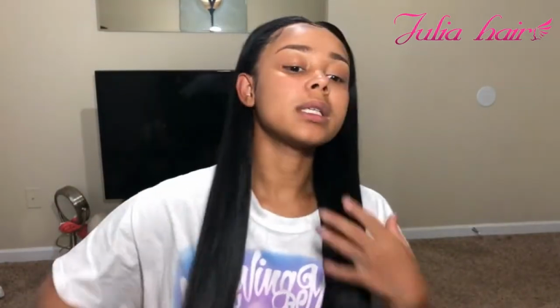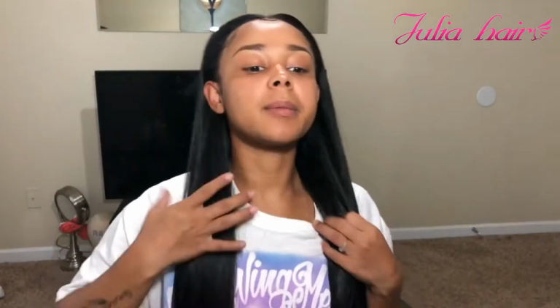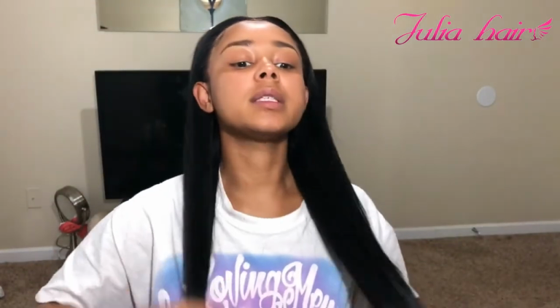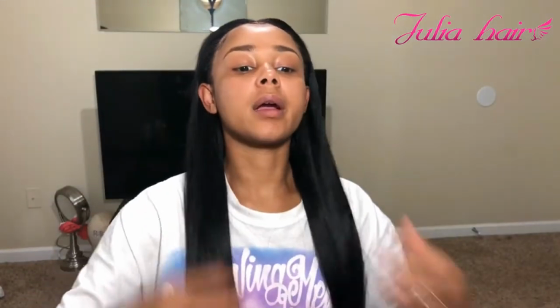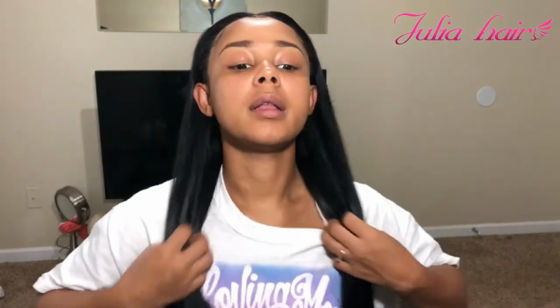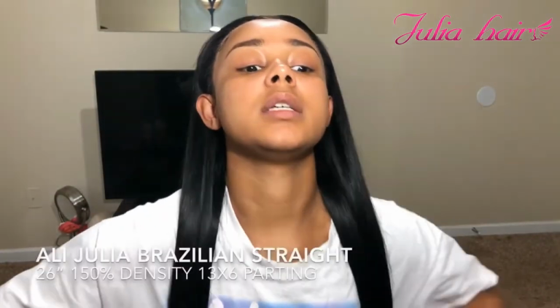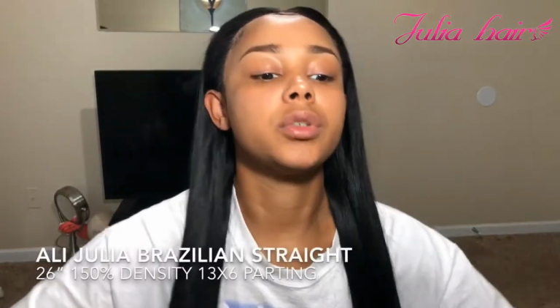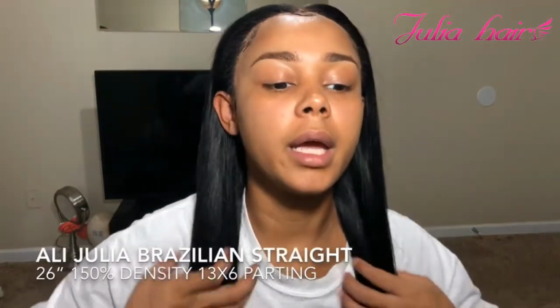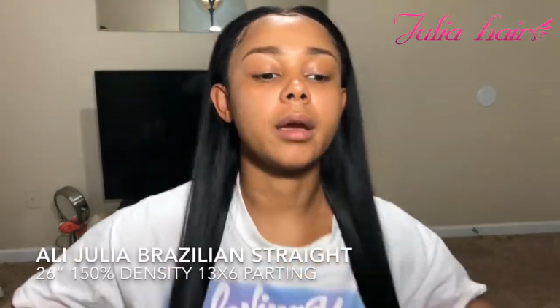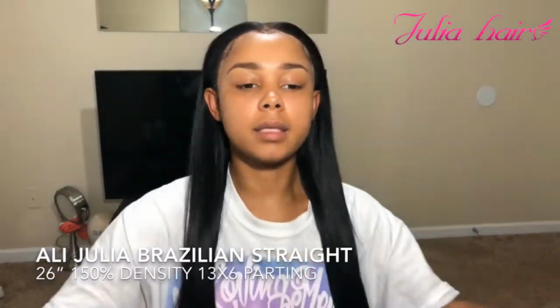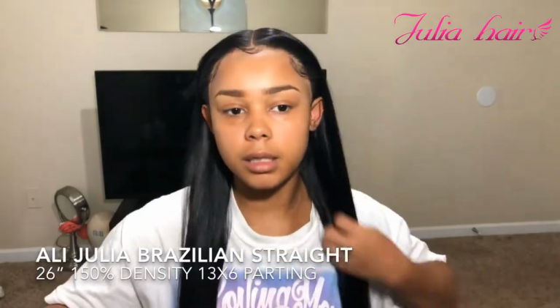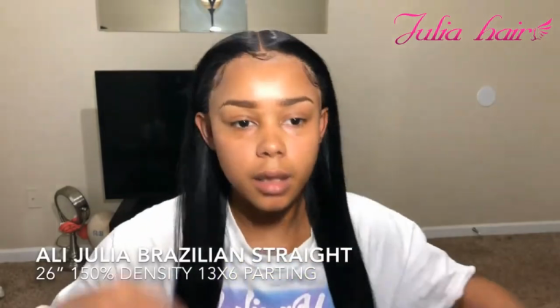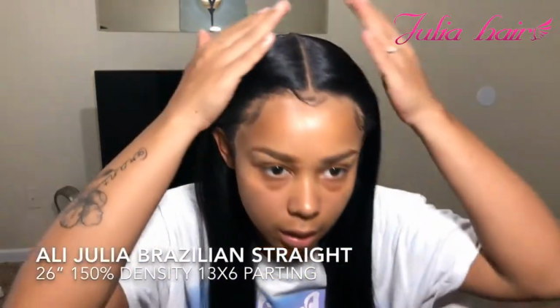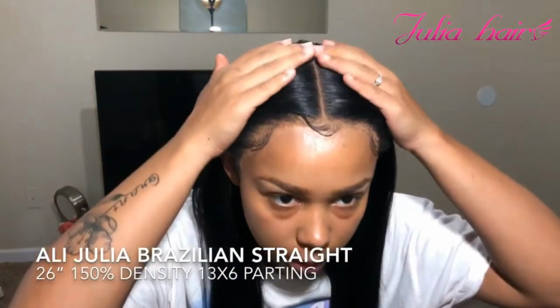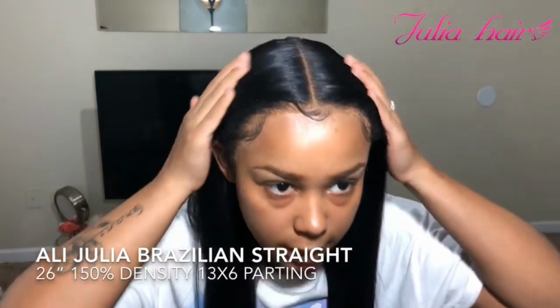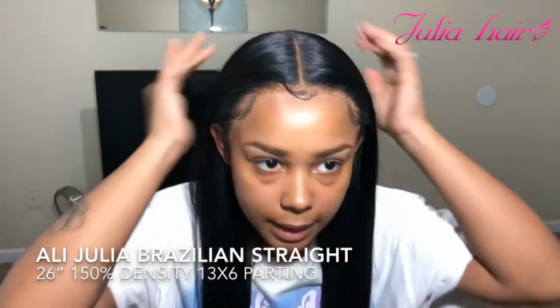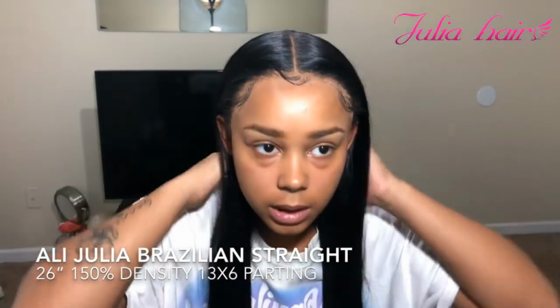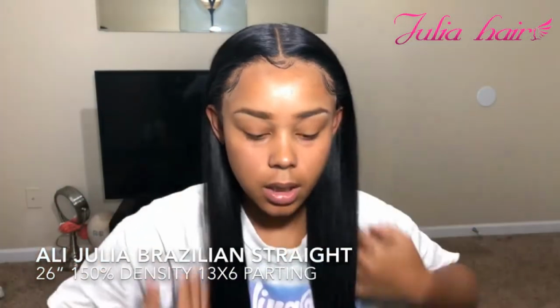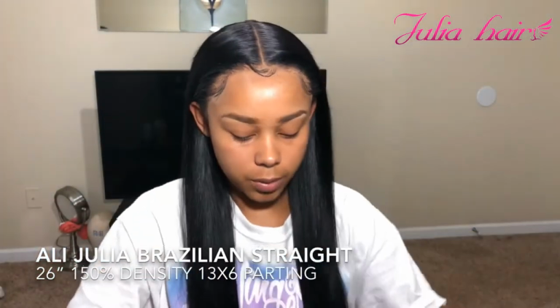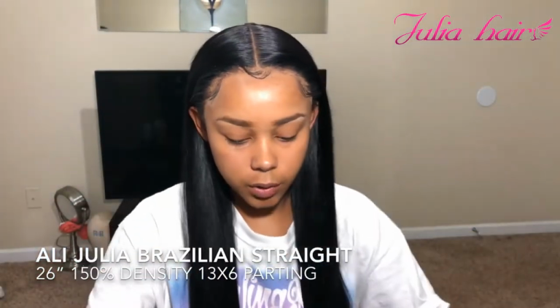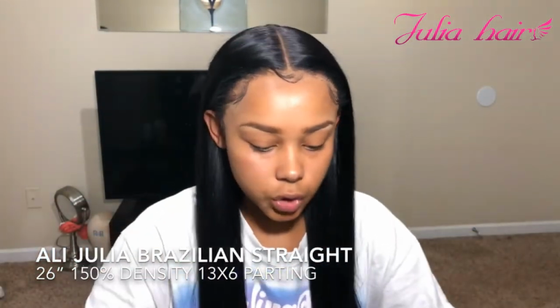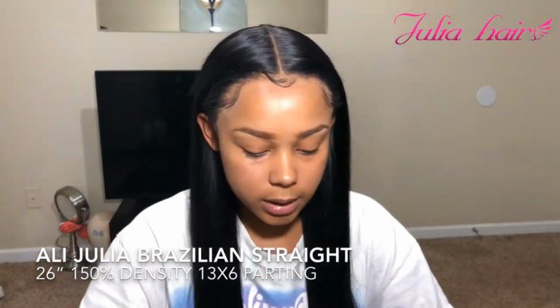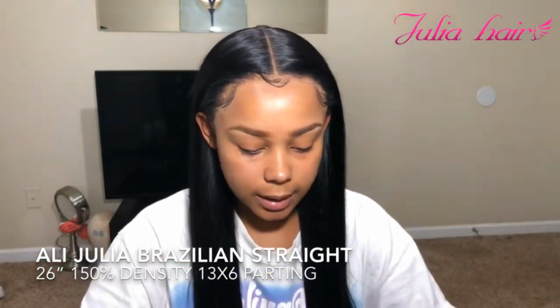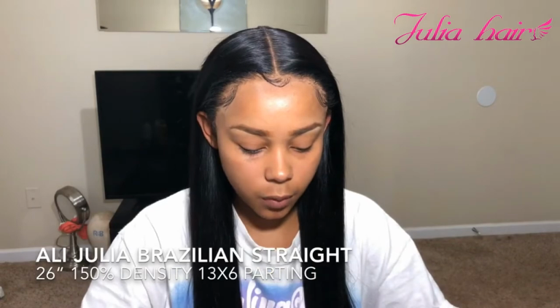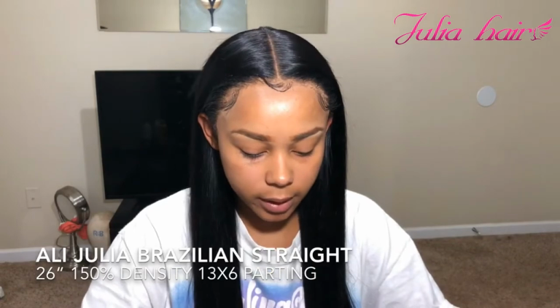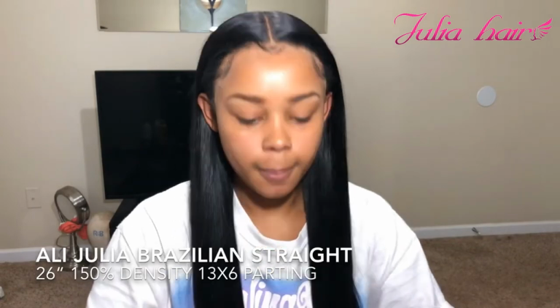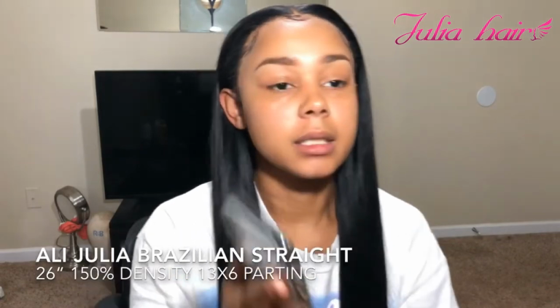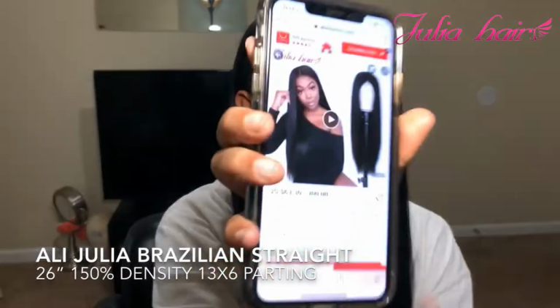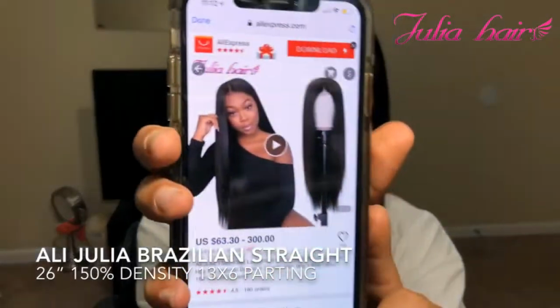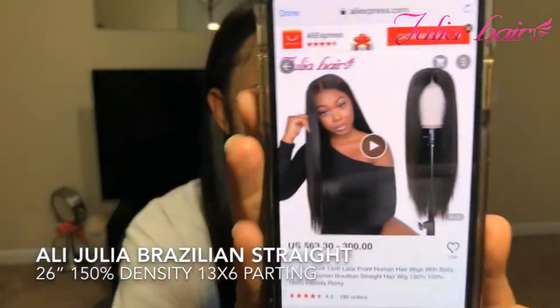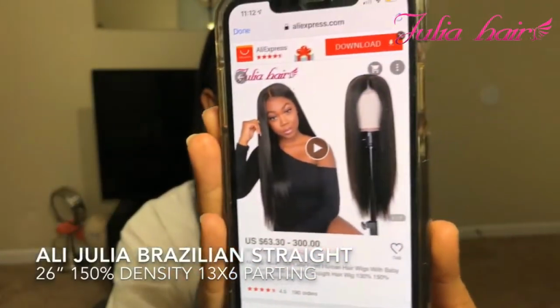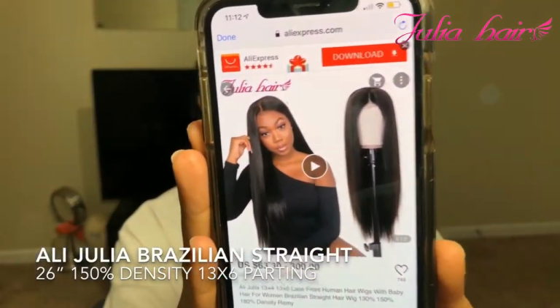Let me give you the specs about this hair. This is Julia Hair, and this is their 13 by 6 Brazilian straight lace front wig. This is what it looks like on AliExpress.